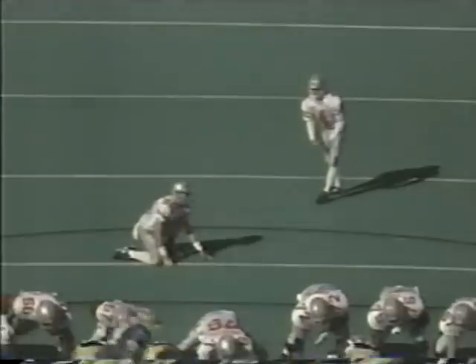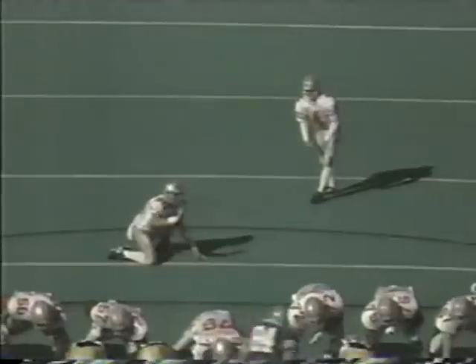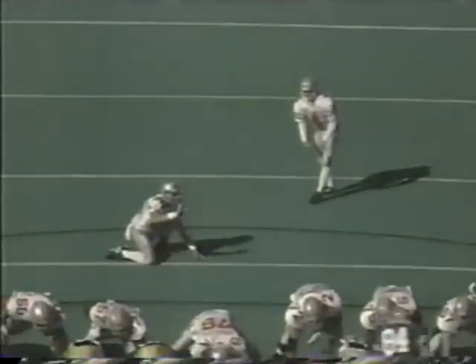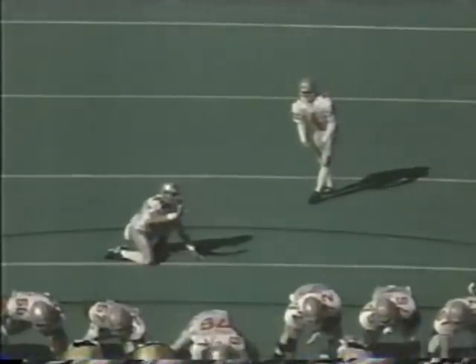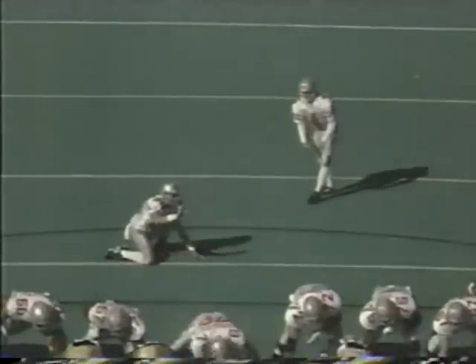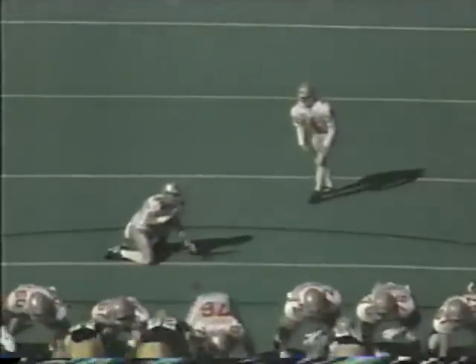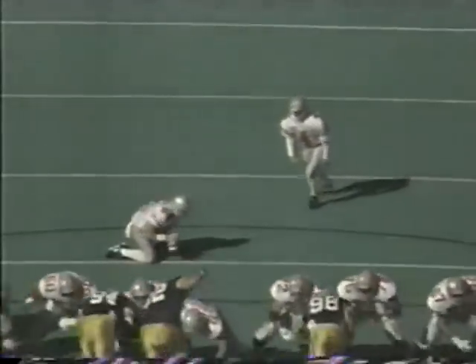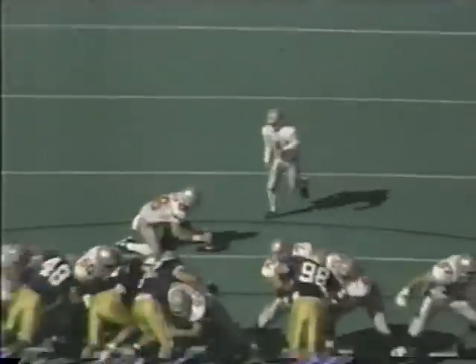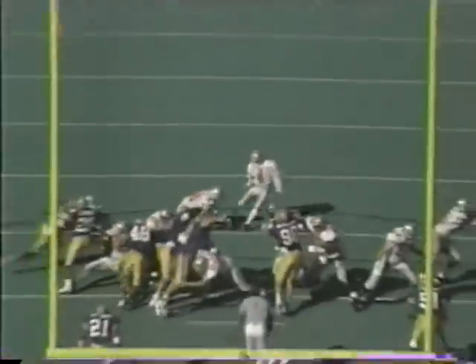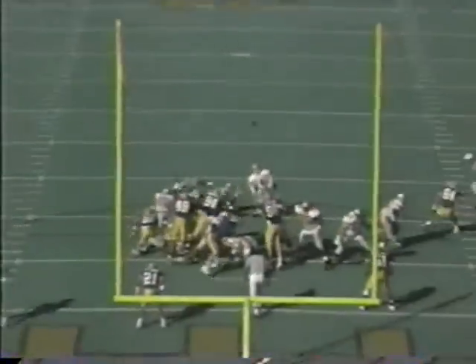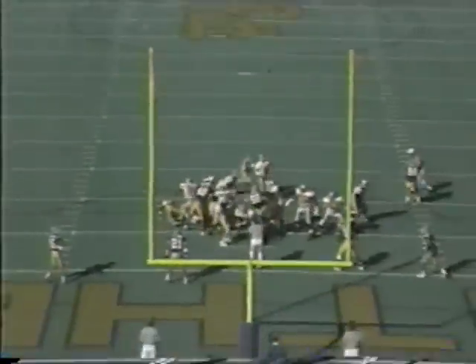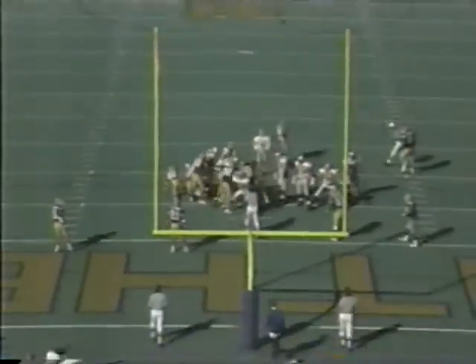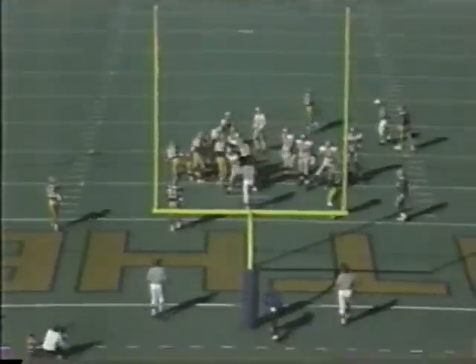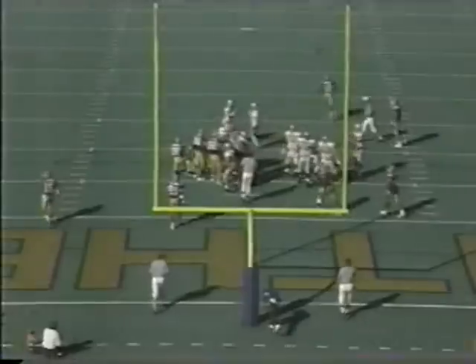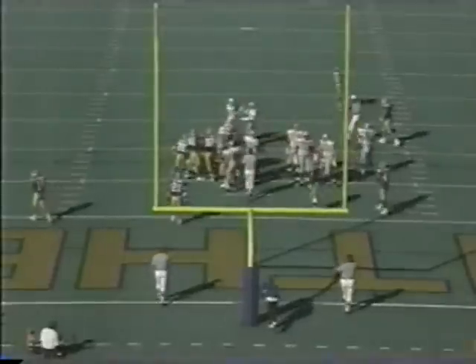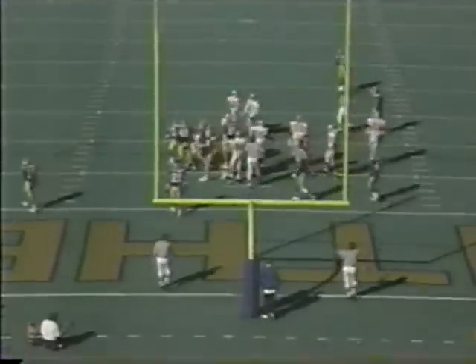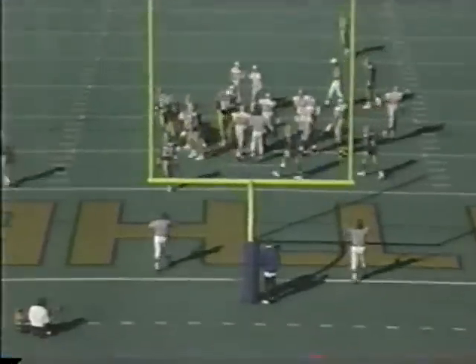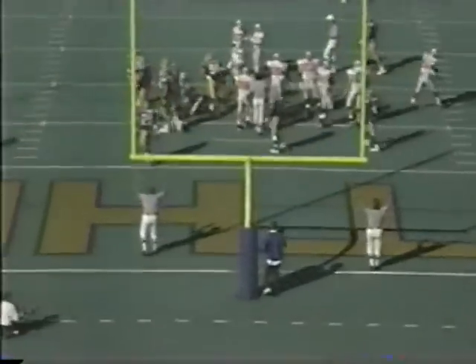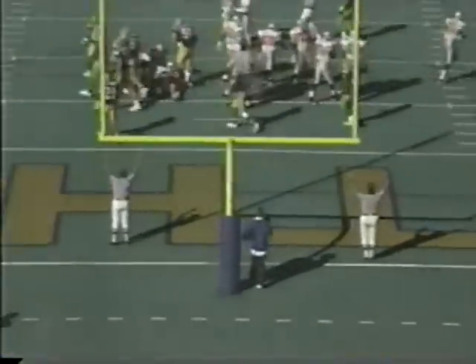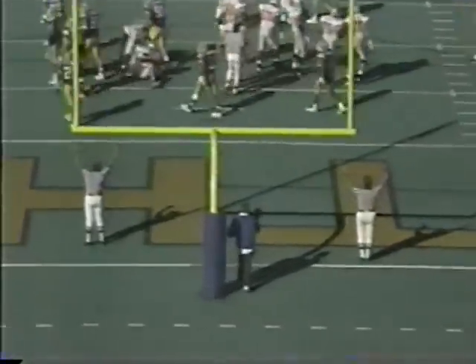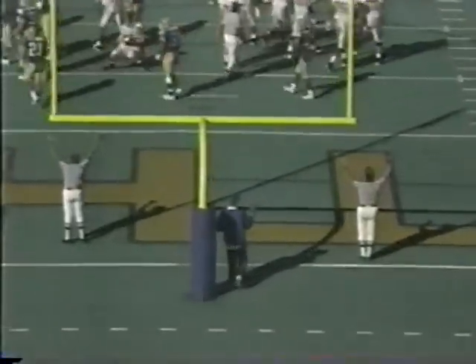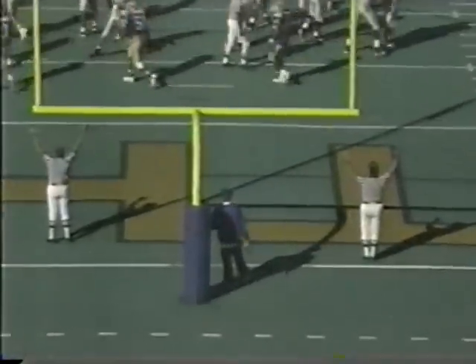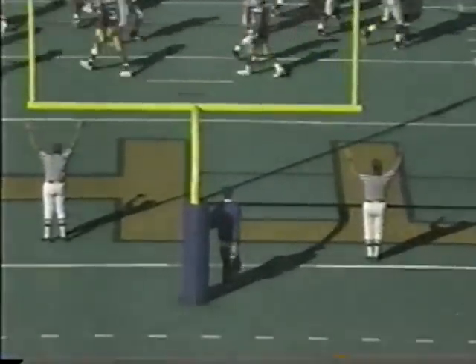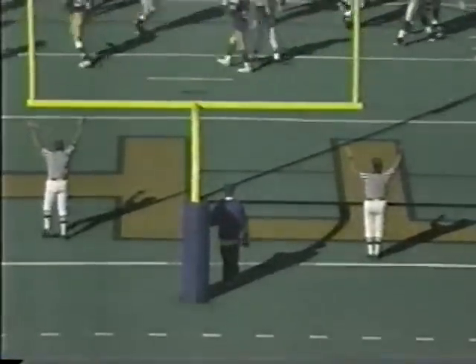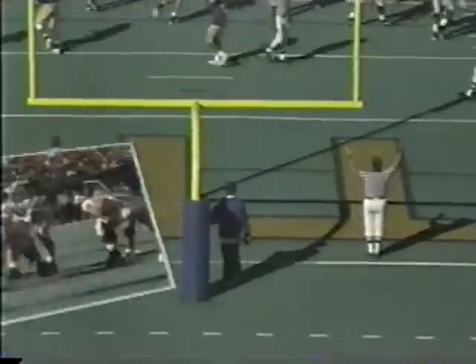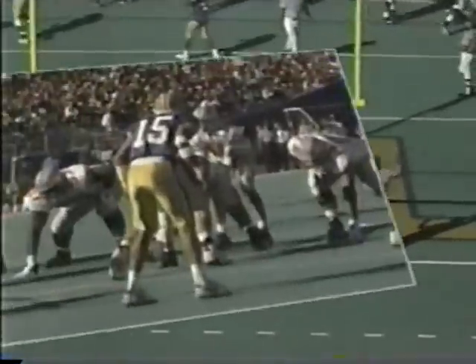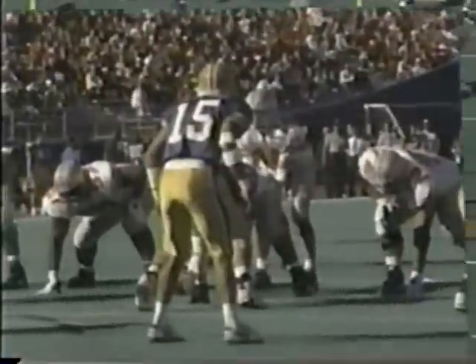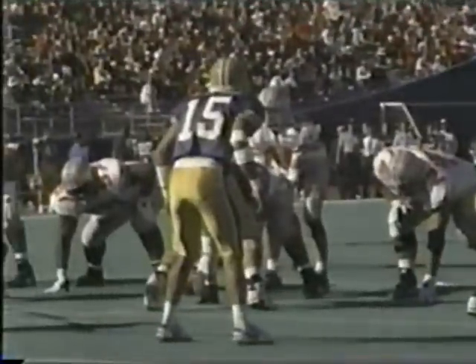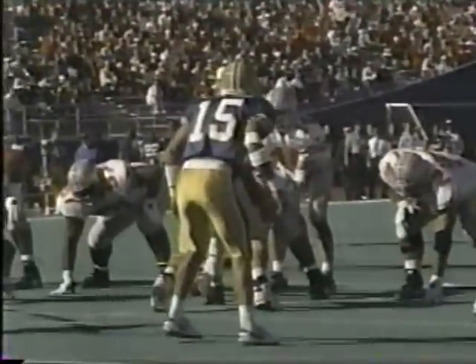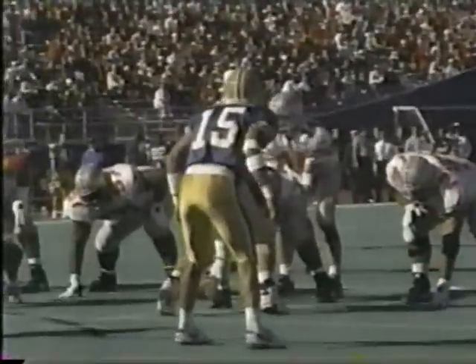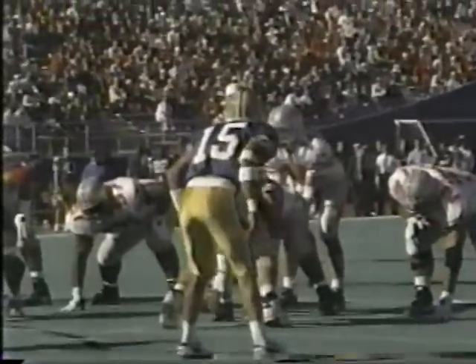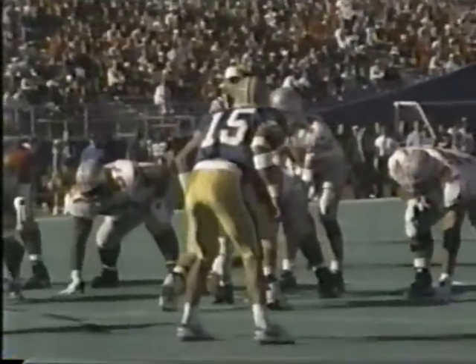That's a veteran receiver working against a very young cornerback. Ring the bell because school is in — Professor Terry Glenn is running a clinic right now on the DBs.